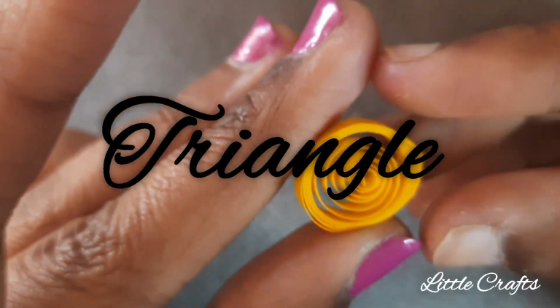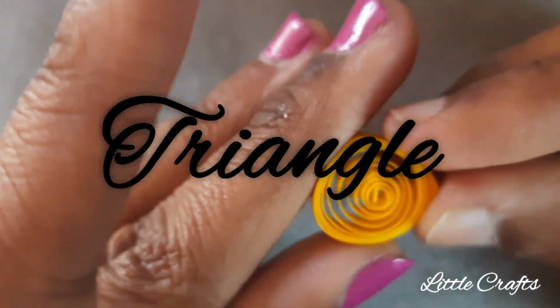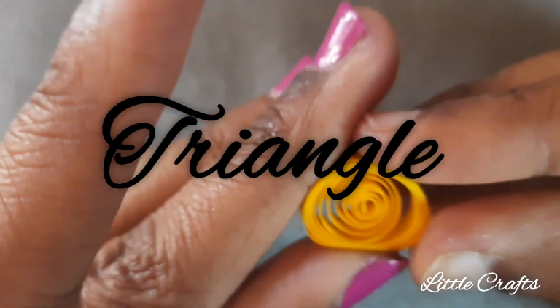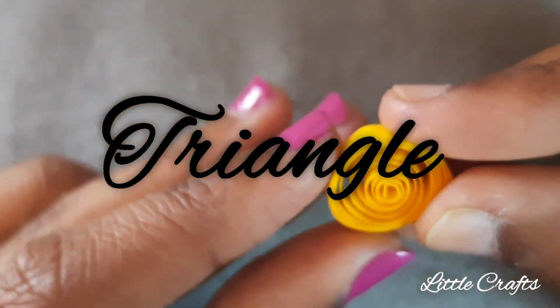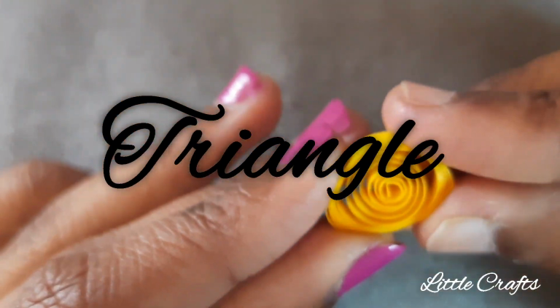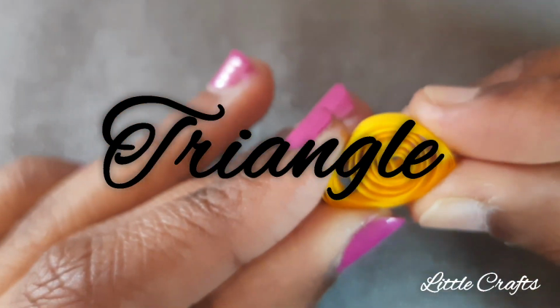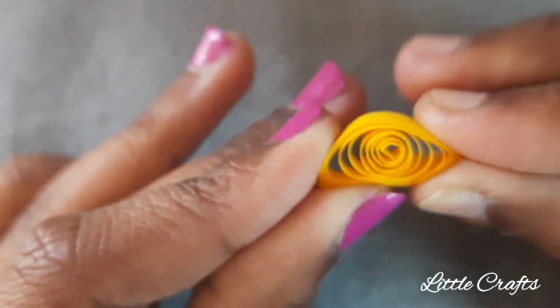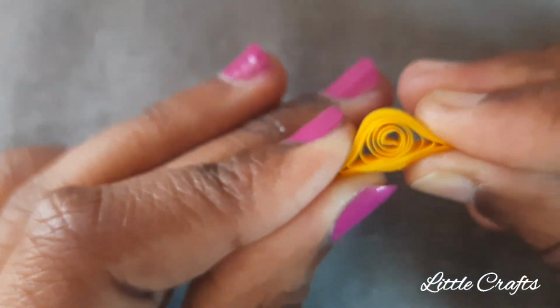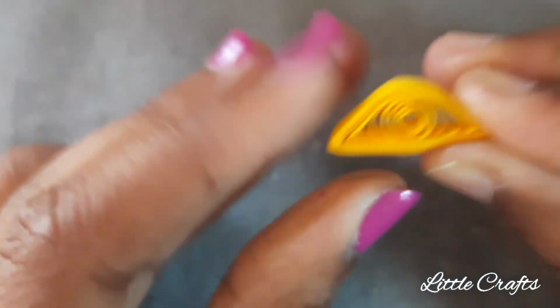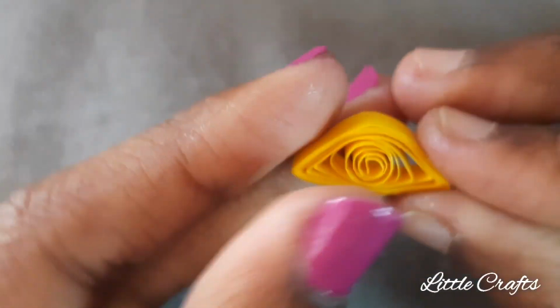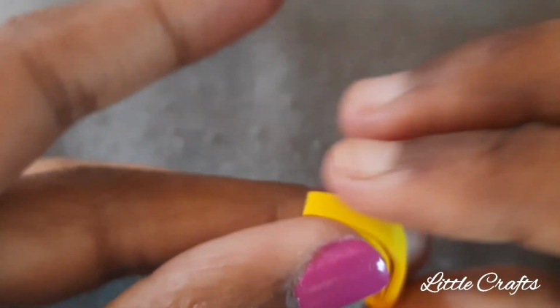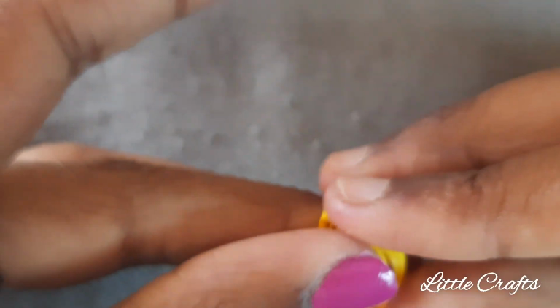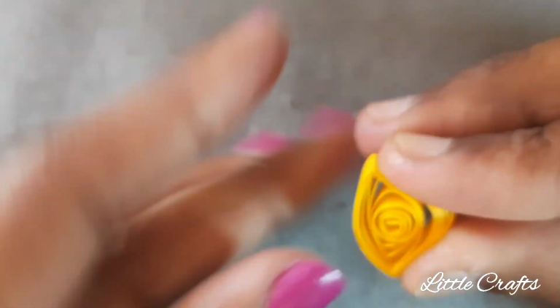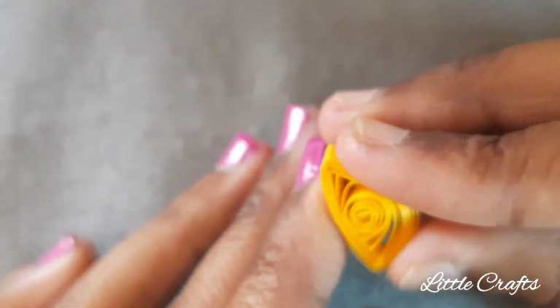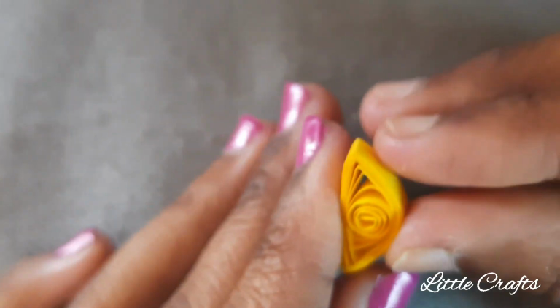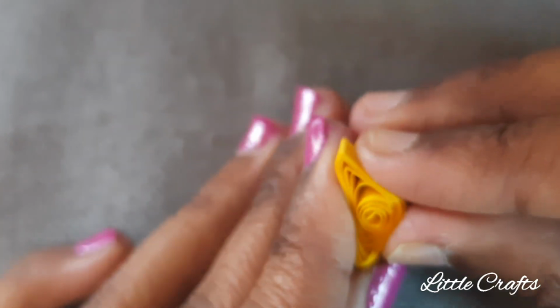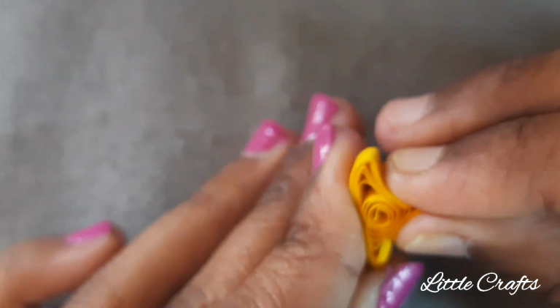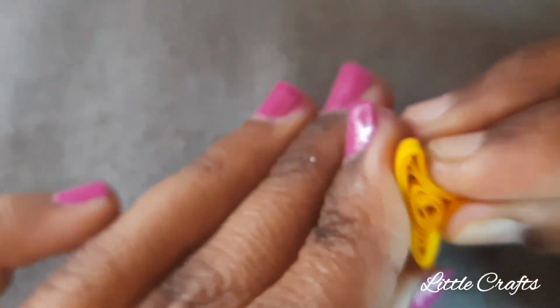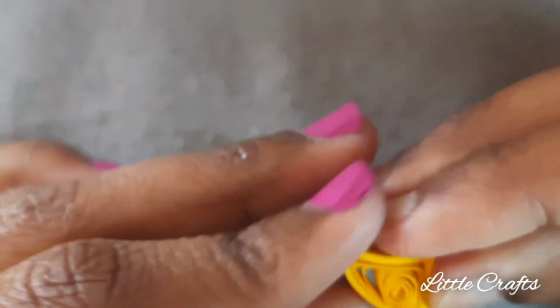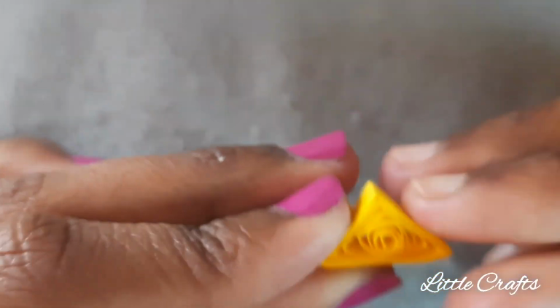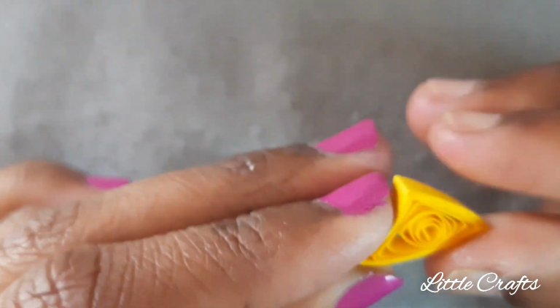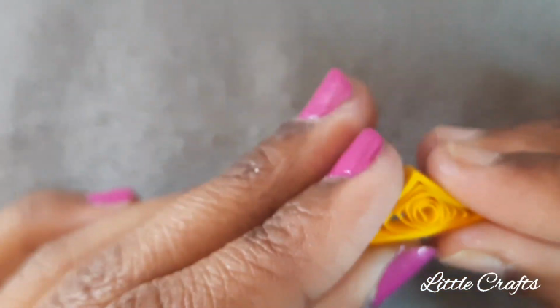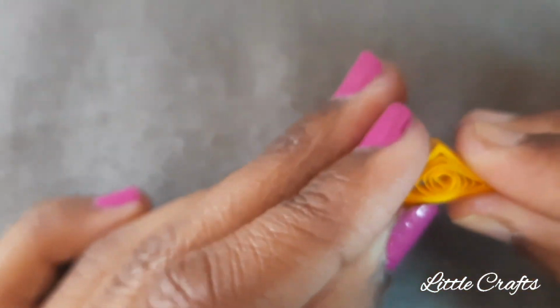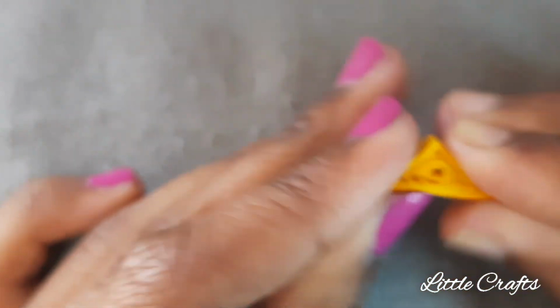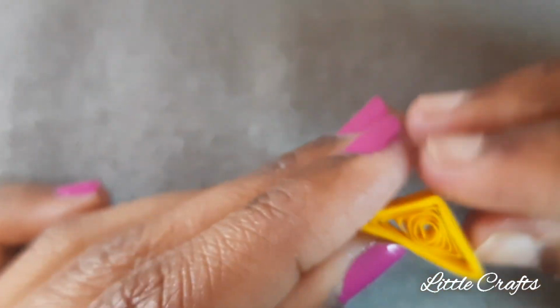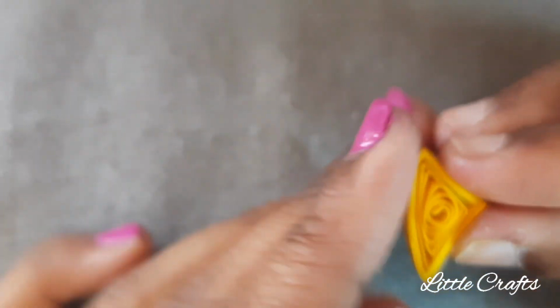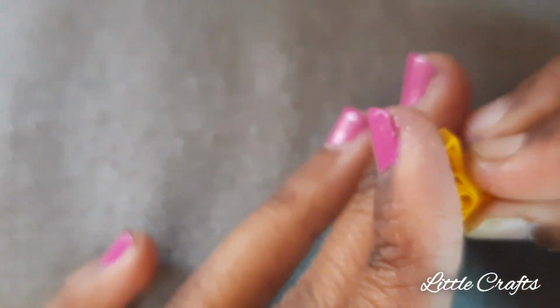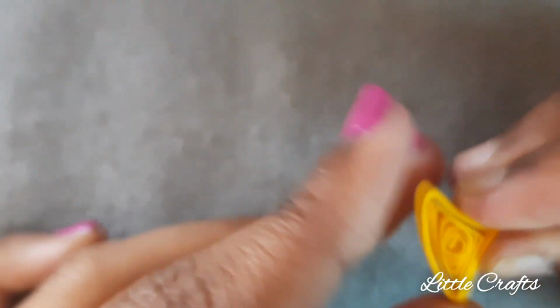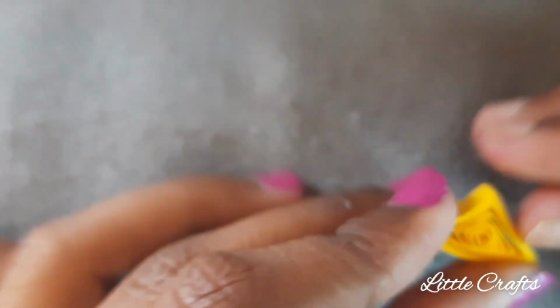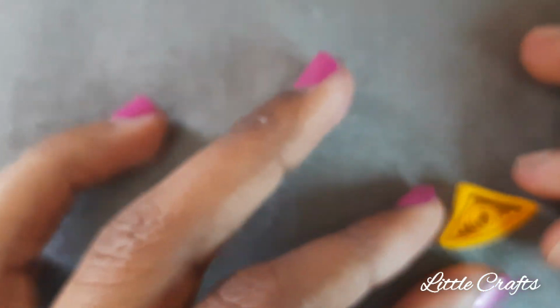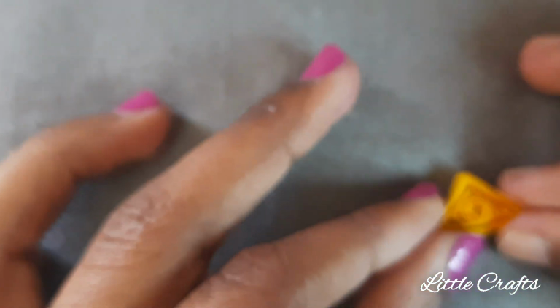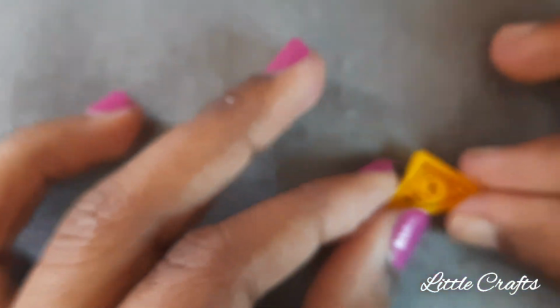Now let's do a triangle quilling. For that, press both ends of a loose coil and the top of the loose coil to get a triangular quilling.